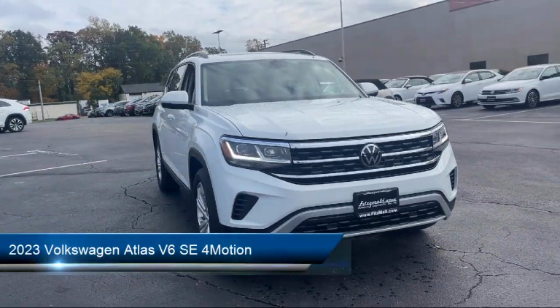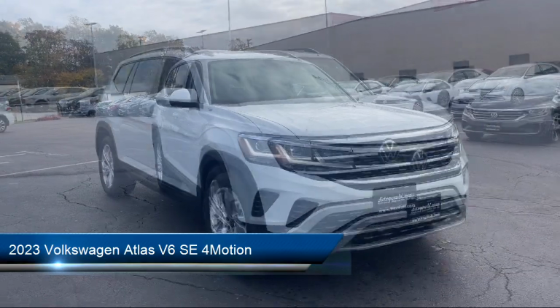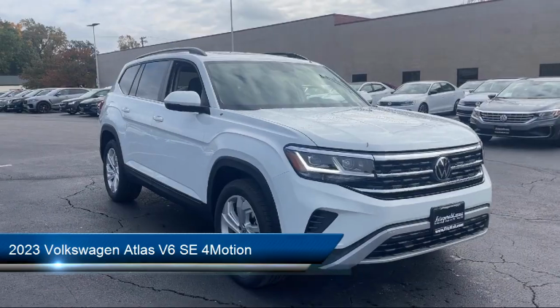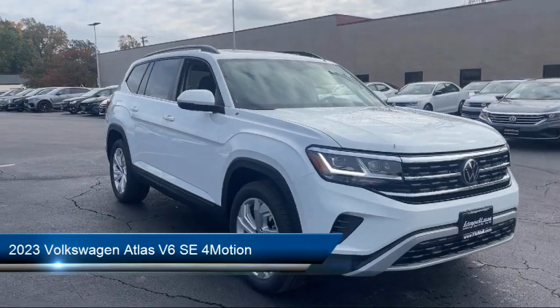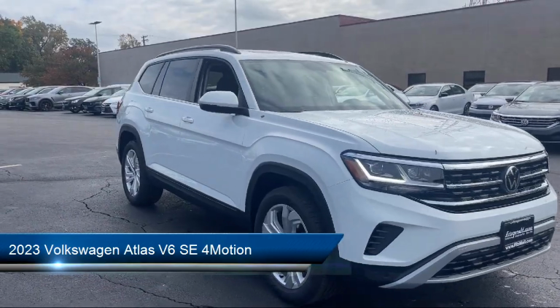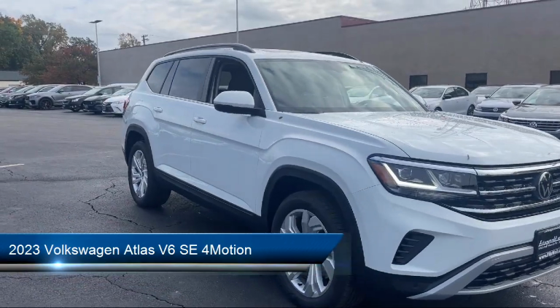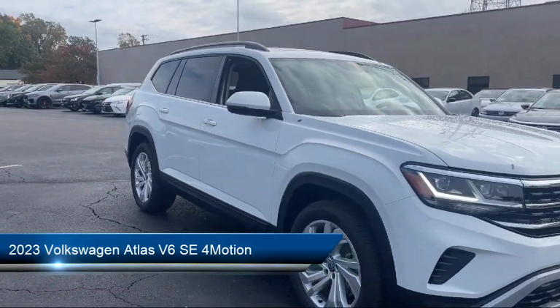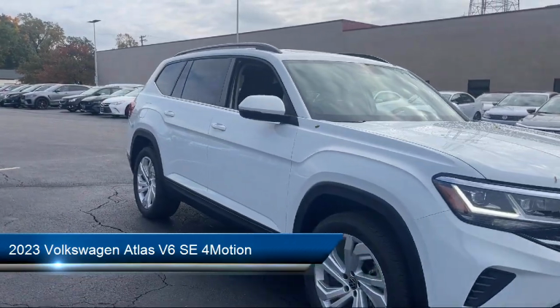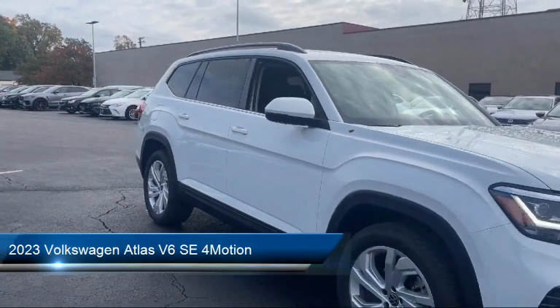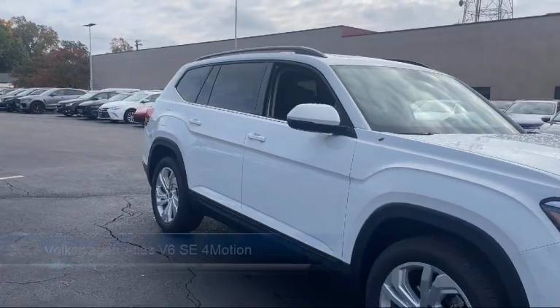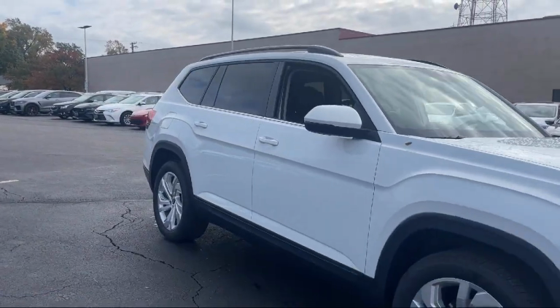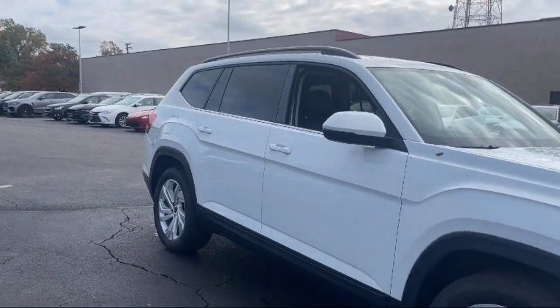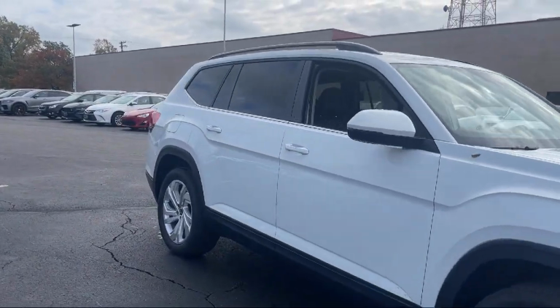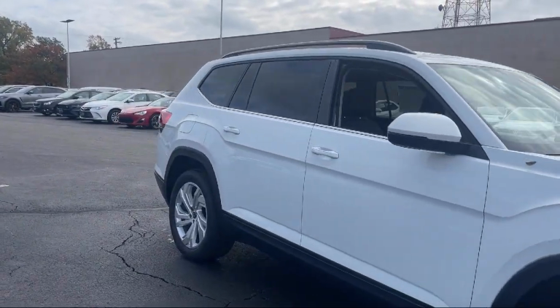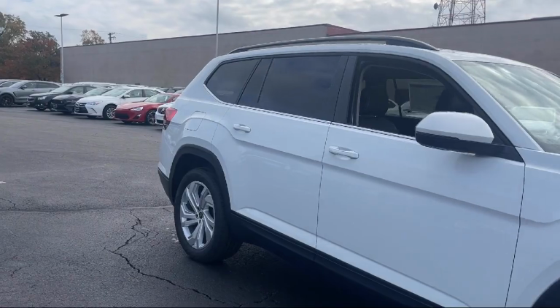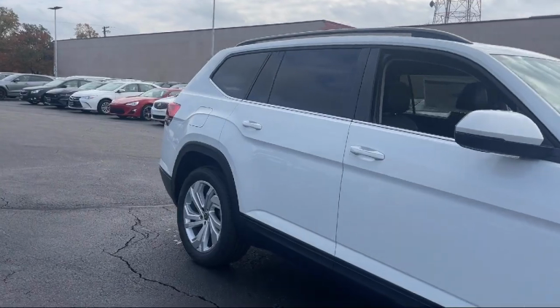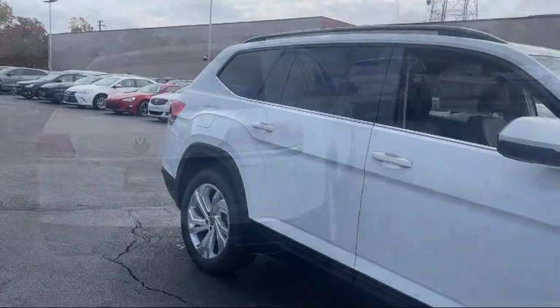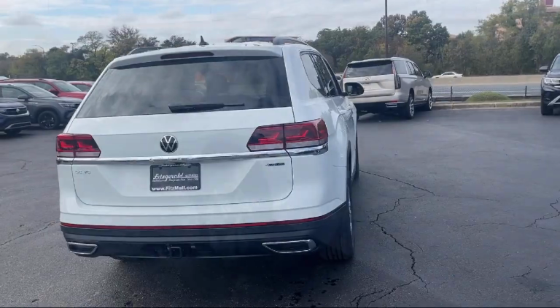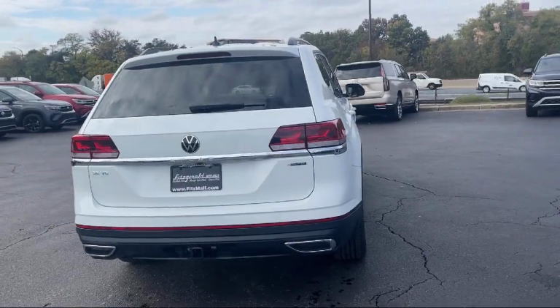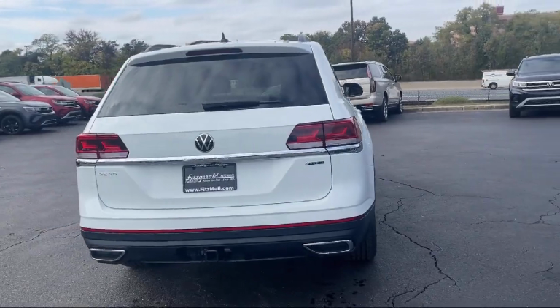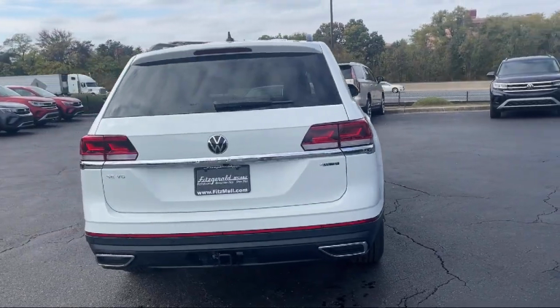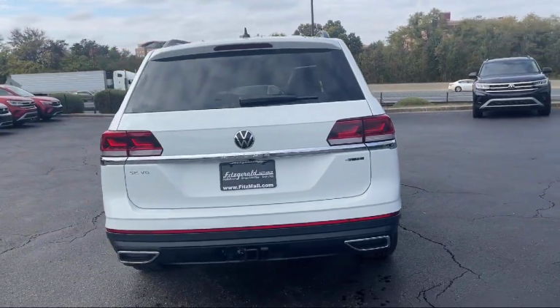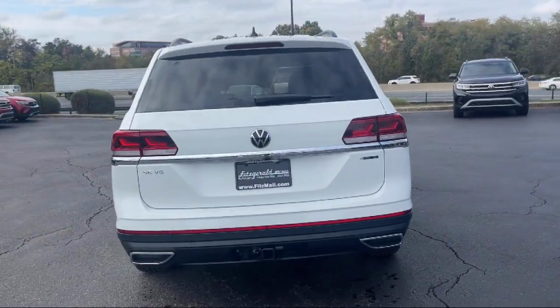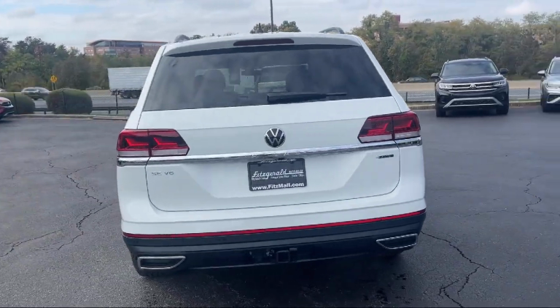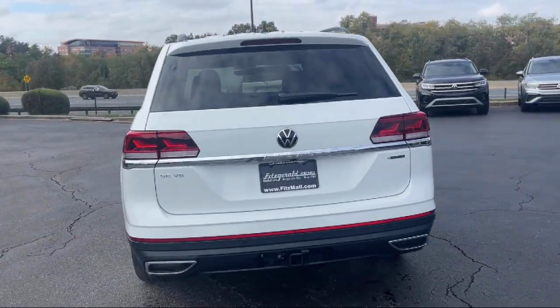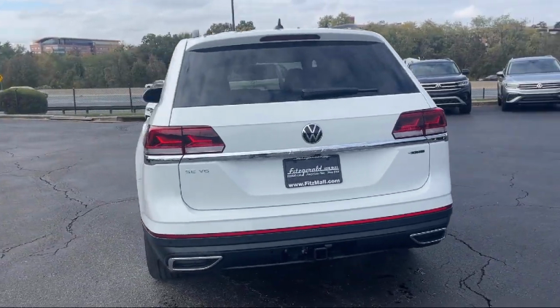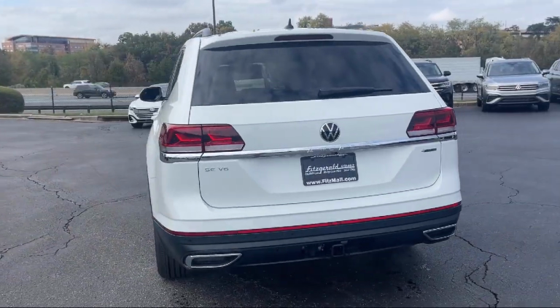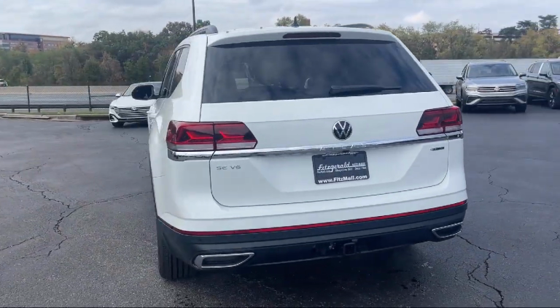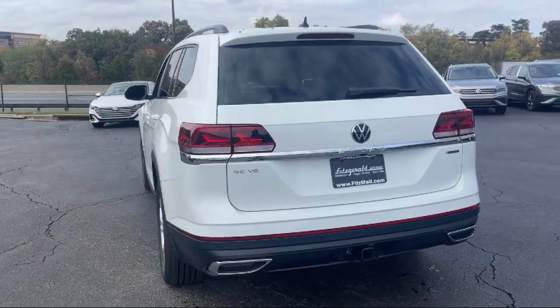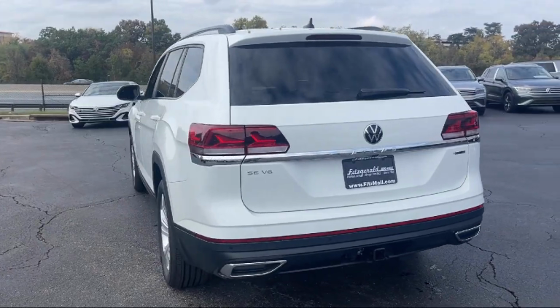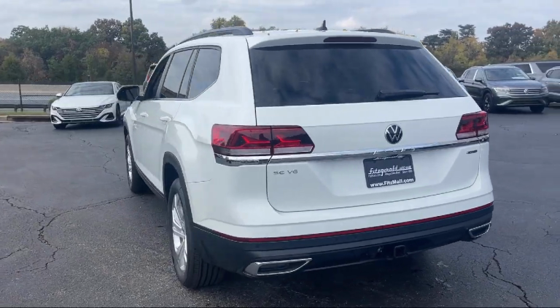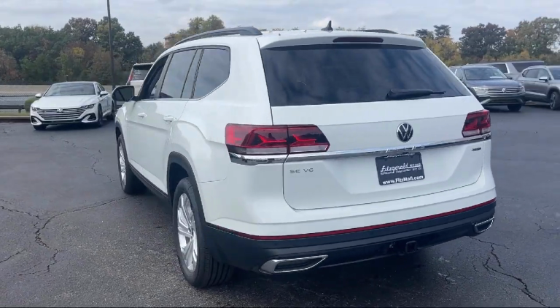It comes equipped with Safety Brake Pedal System, Front Air Conditioning Automatic Climate Control, Steering Wheel Mounted Voice Control, Steering Wheel Mounted Cruise Control, and Dual Front Air Conditioning Zones.